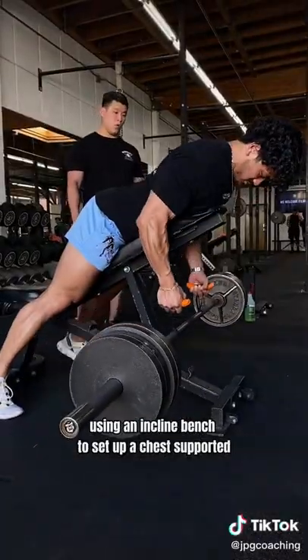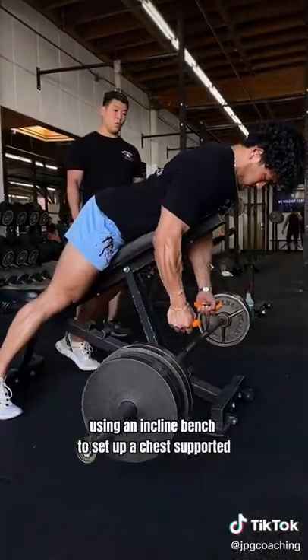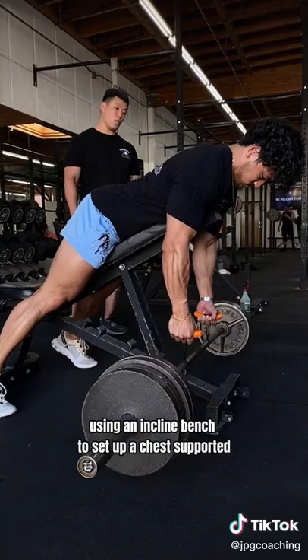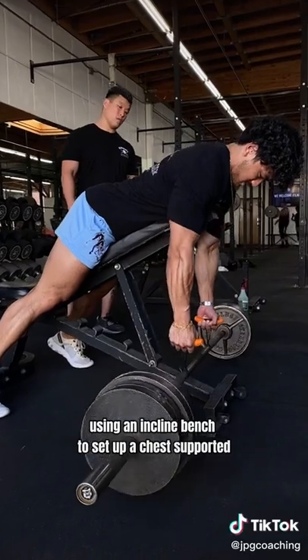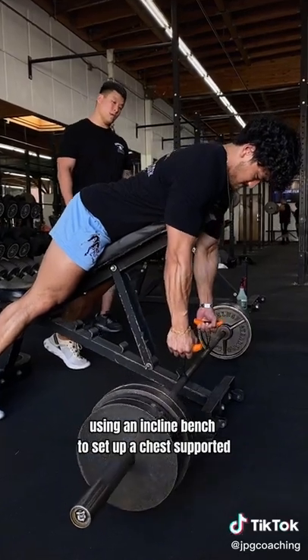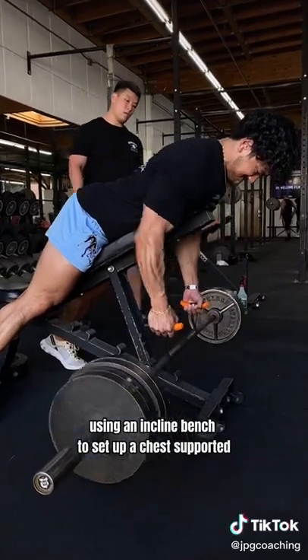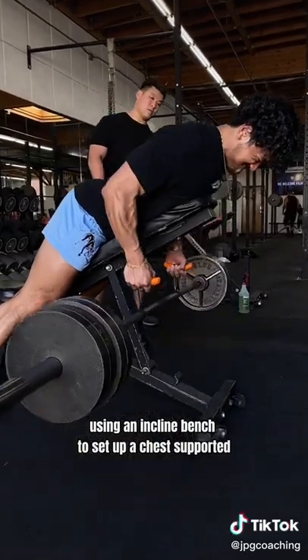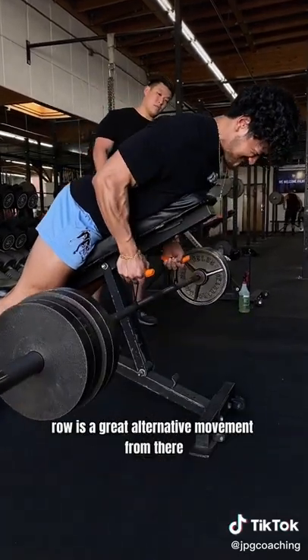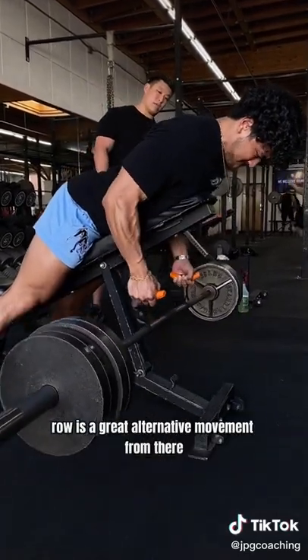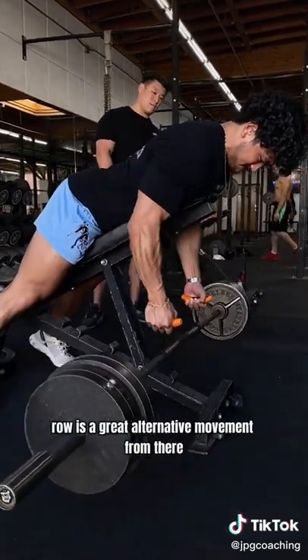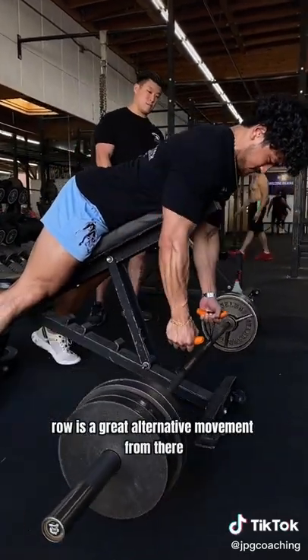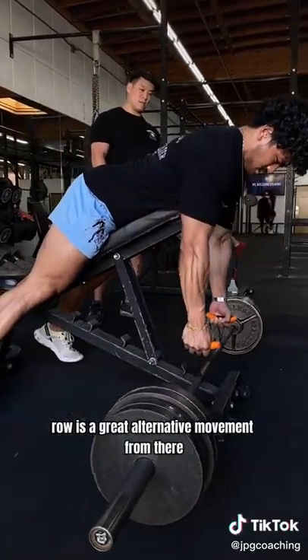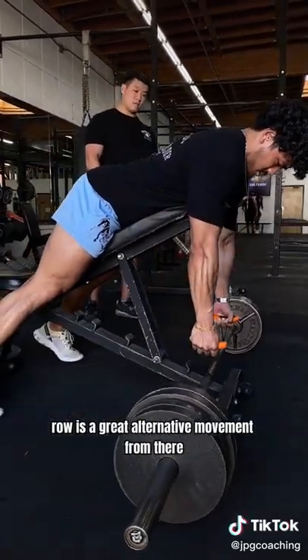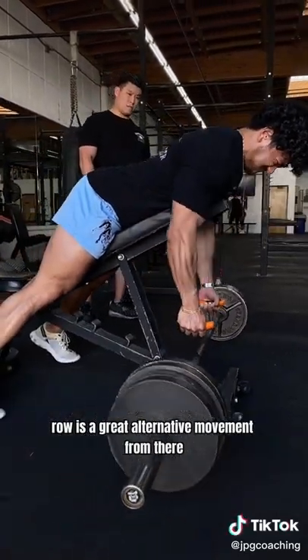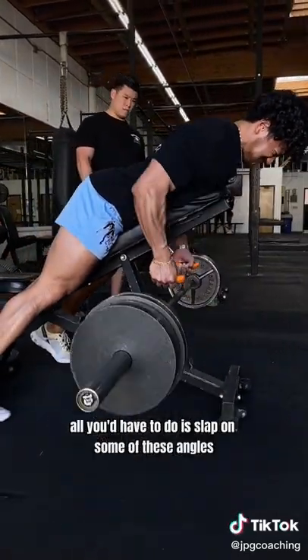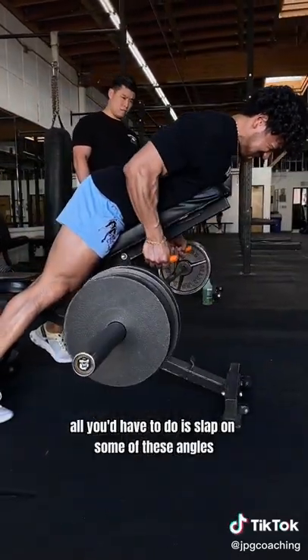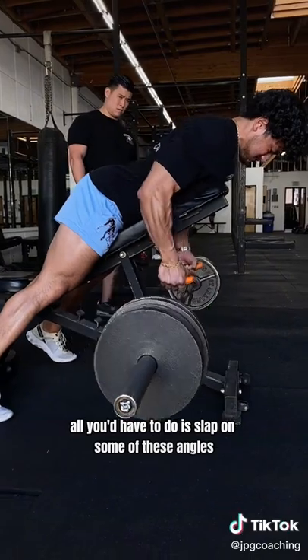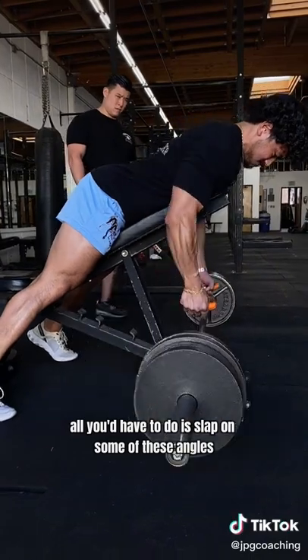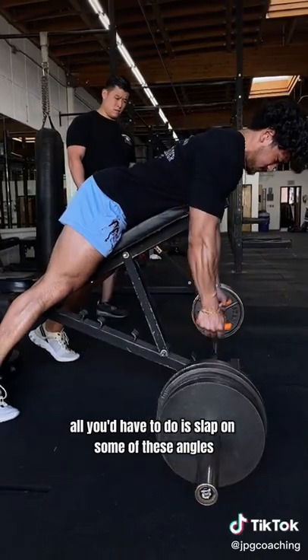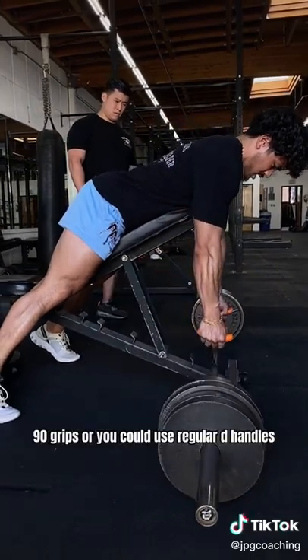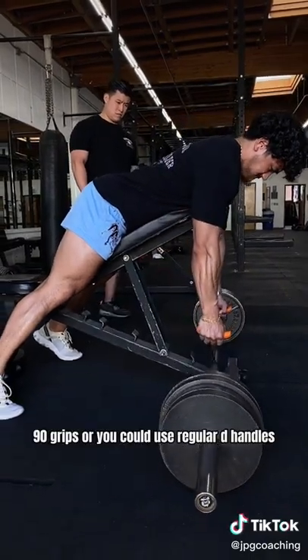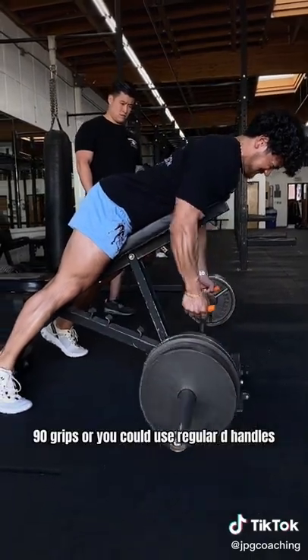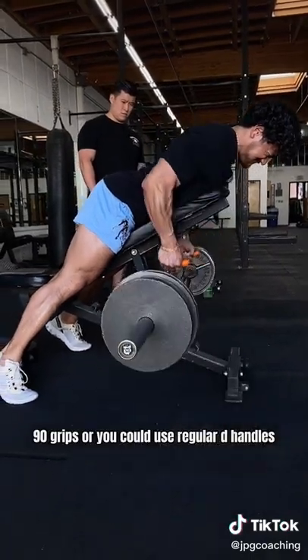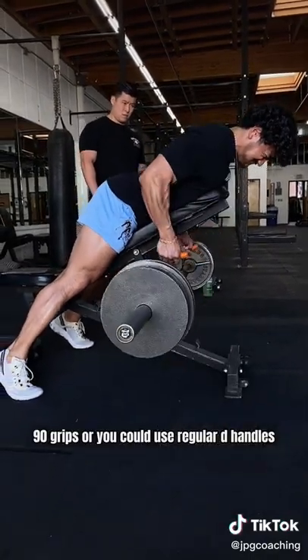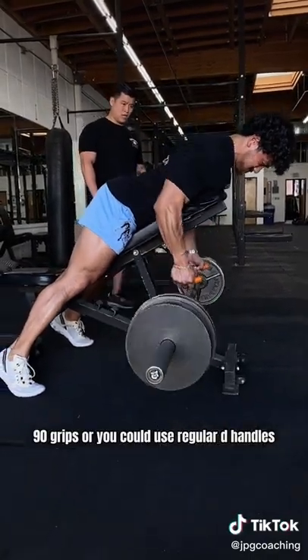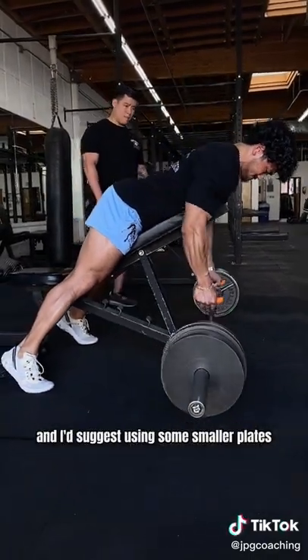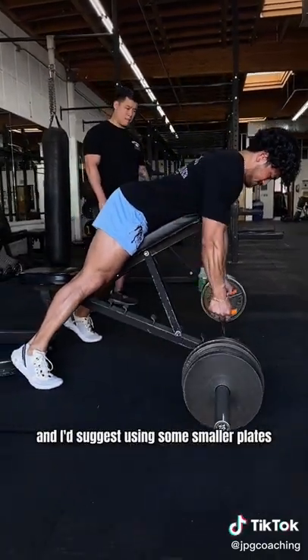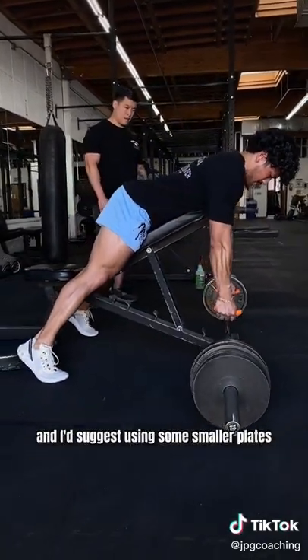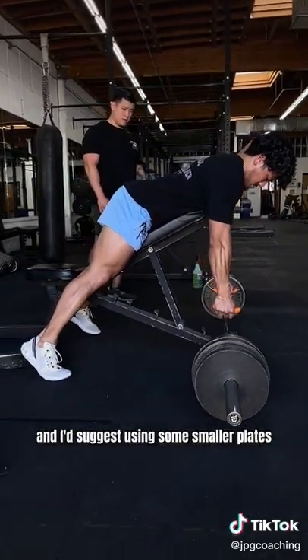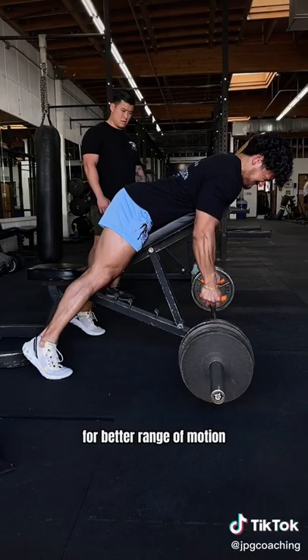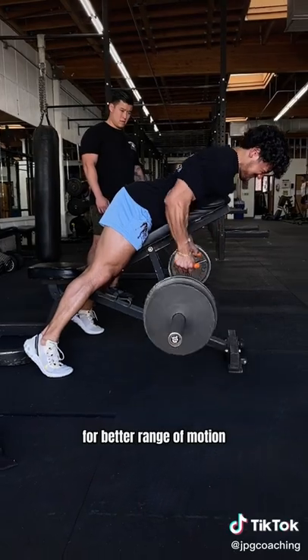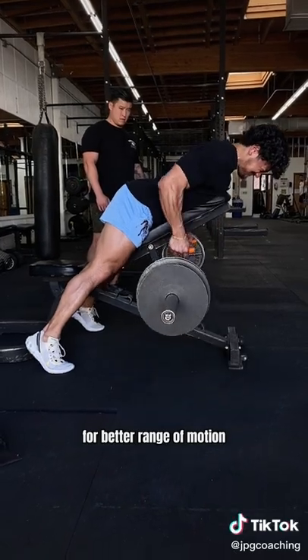Using an incline bench to set up a chest-supported row is a great alternative movement. From there, all you'd have to do is slap on some of these Angles 90 grips, or you could use regular D-handles, and I'd suggest using some smaller plates for better range of motion.